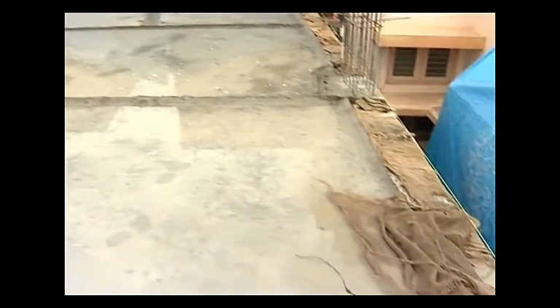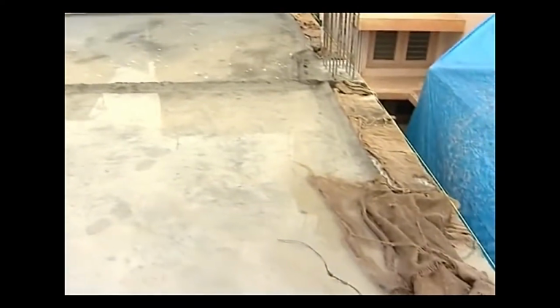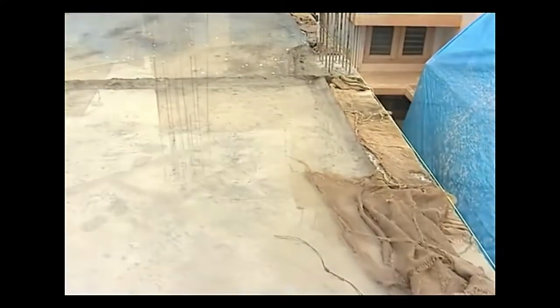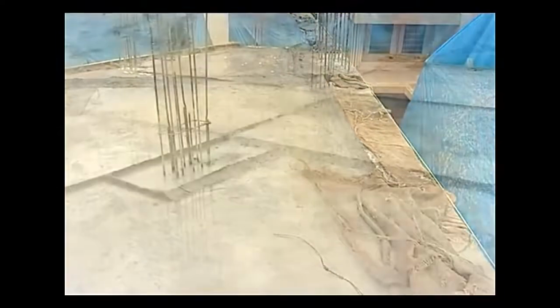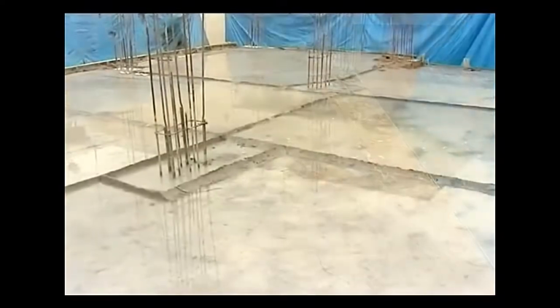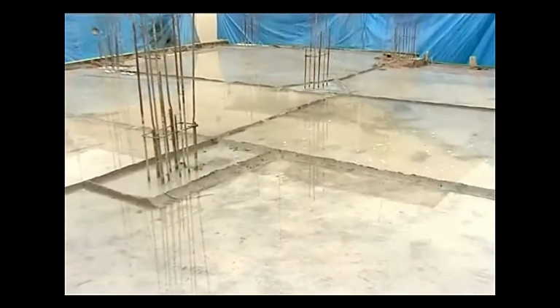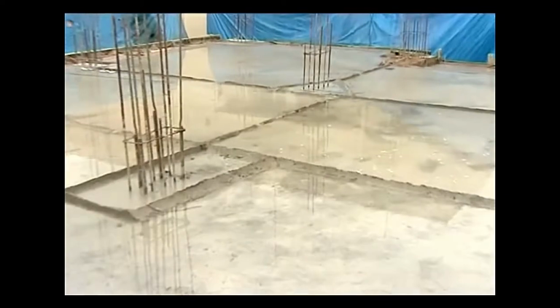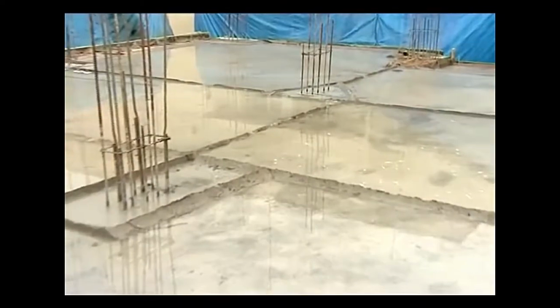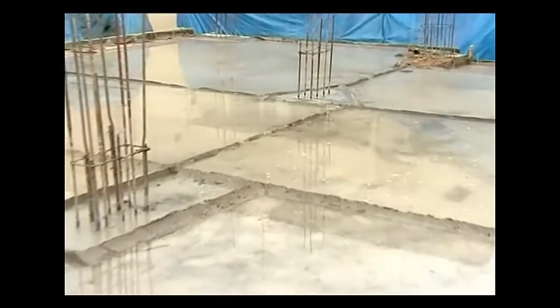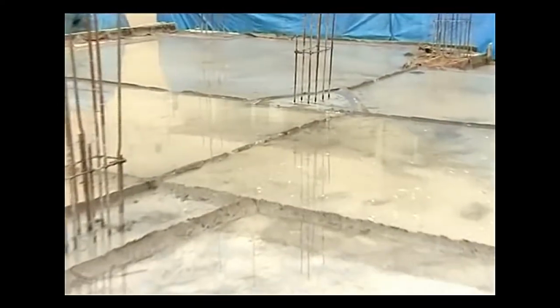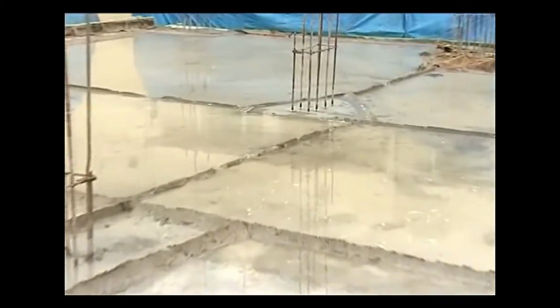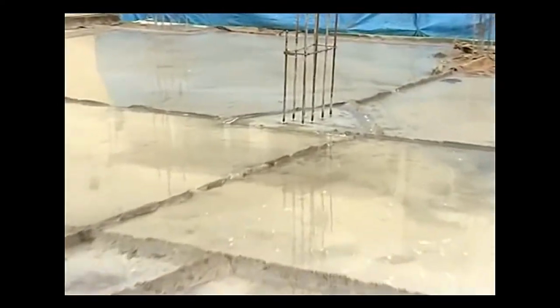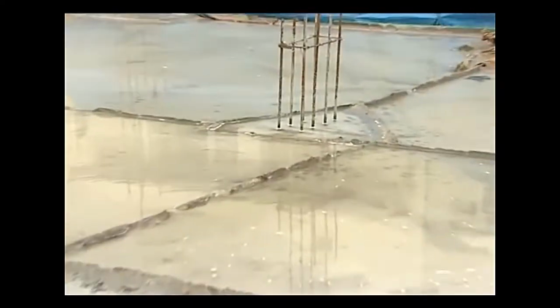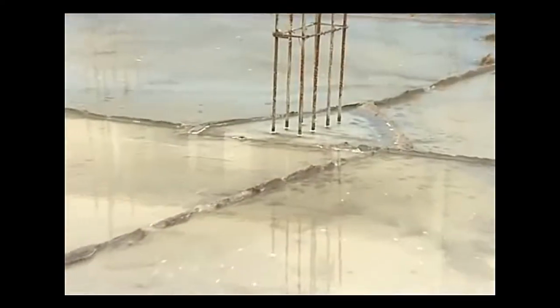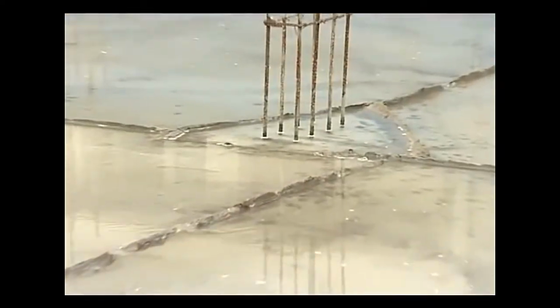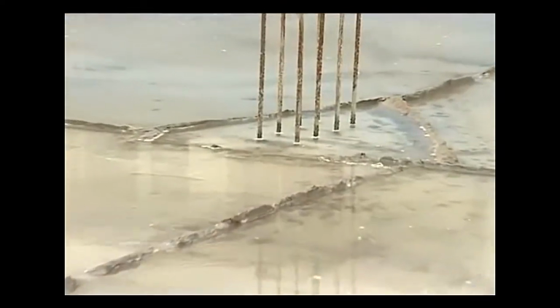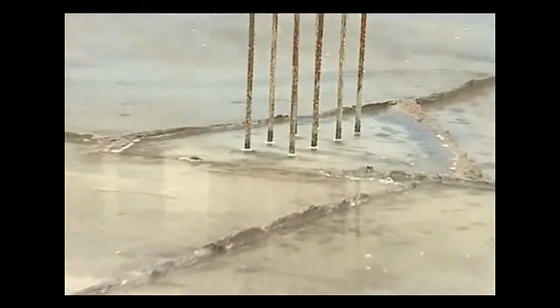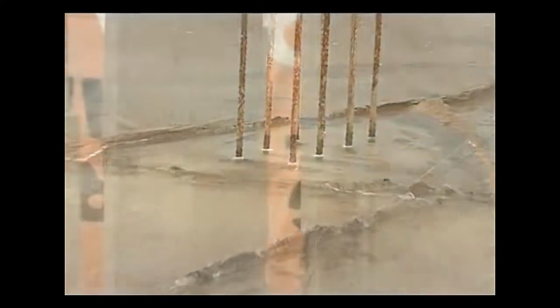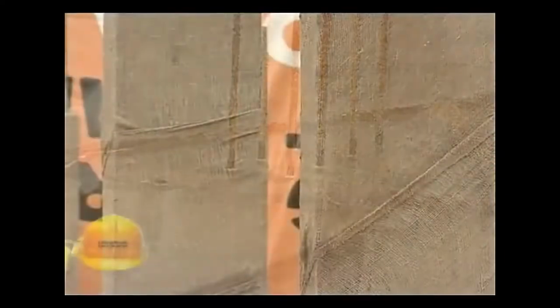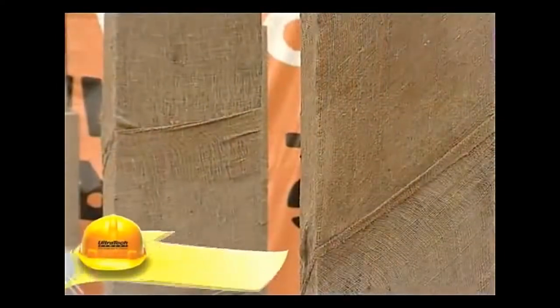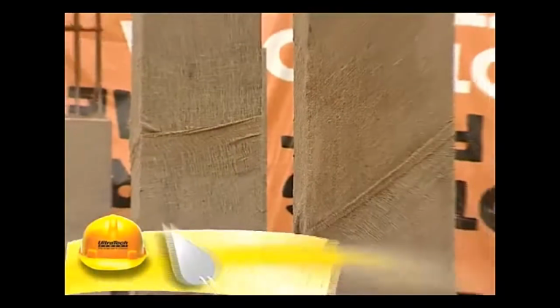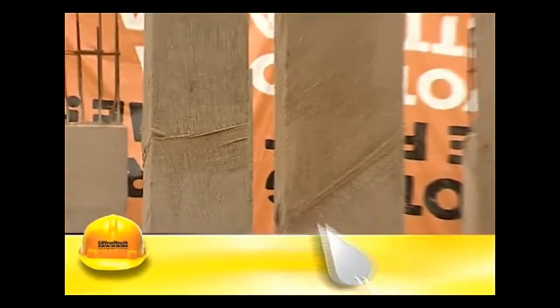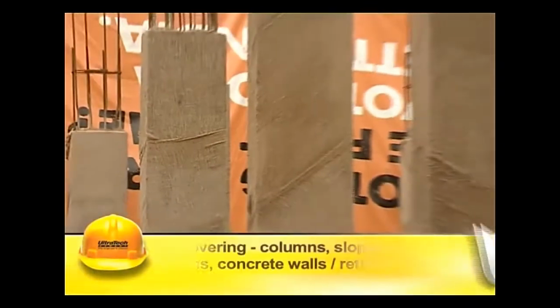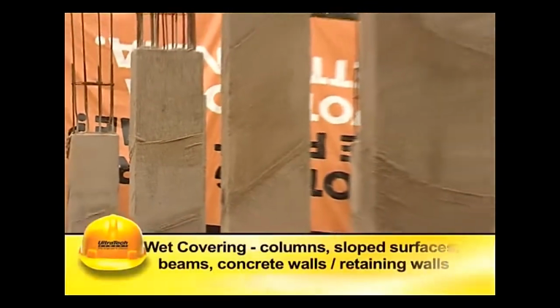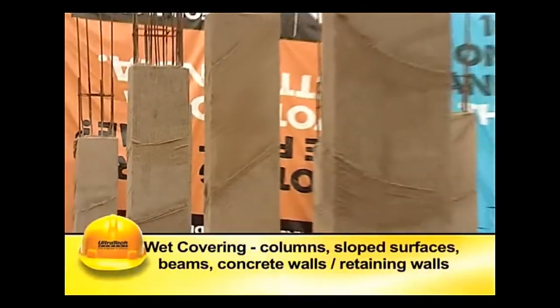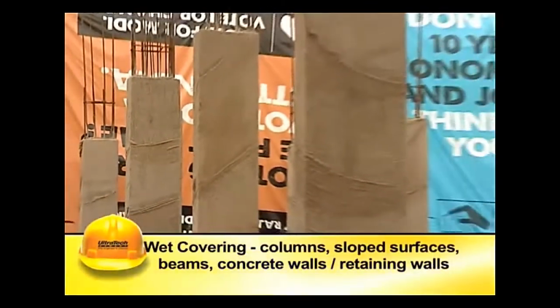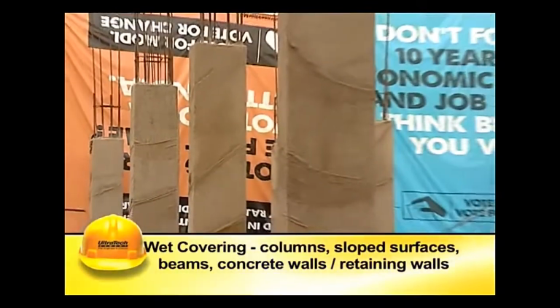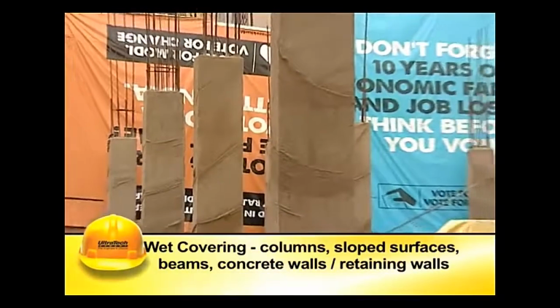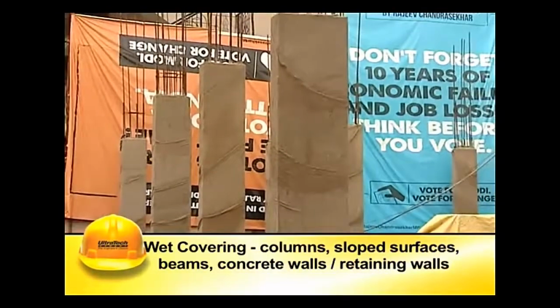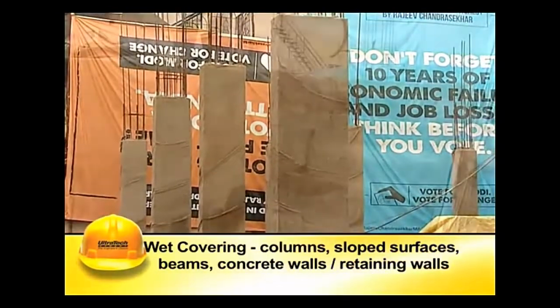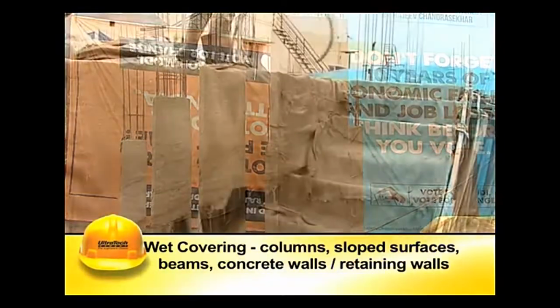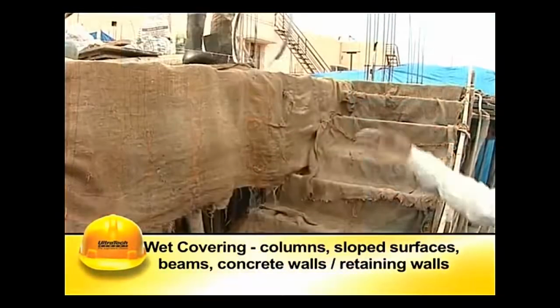The slab is divided by constructing small bunds with lean mortar or mud. The bunds are filled with water, and the ponds are replenished with water at frequent intervals. Wet covering is generally used for columns, sloped surfaces, and beams.